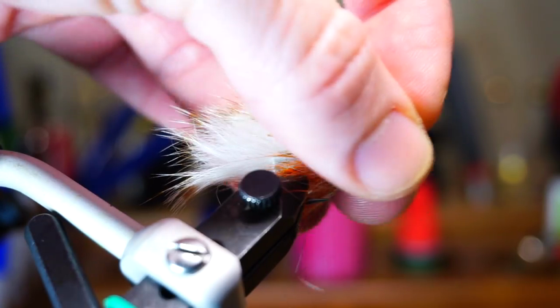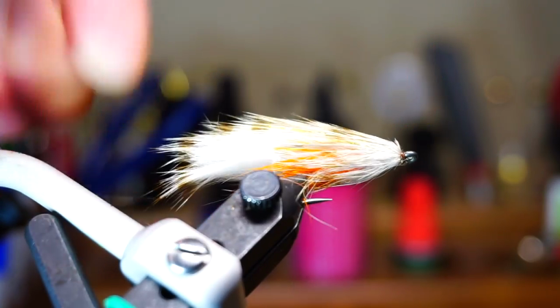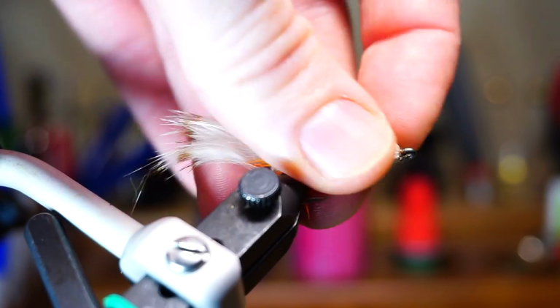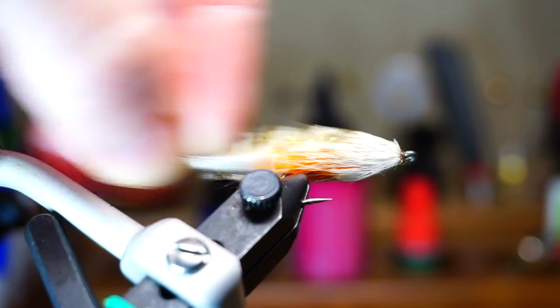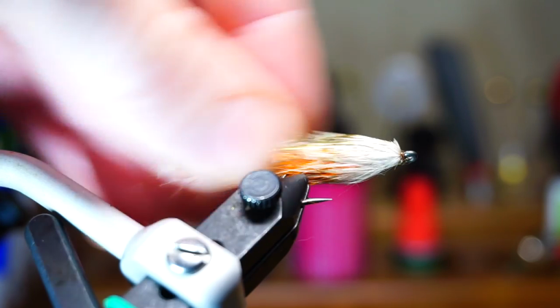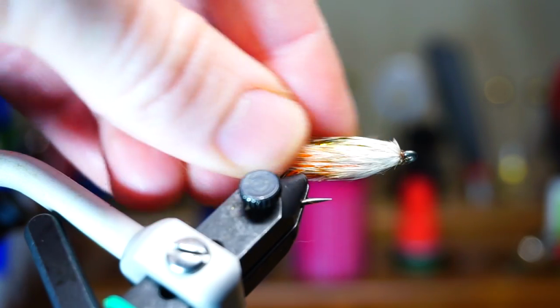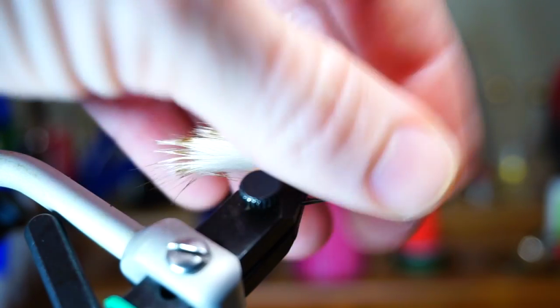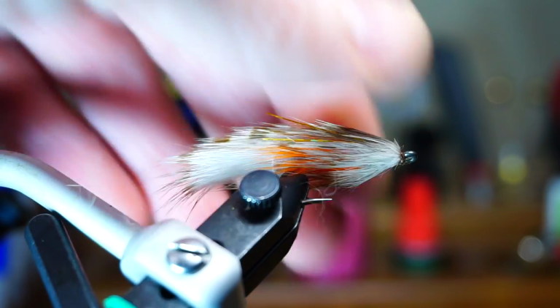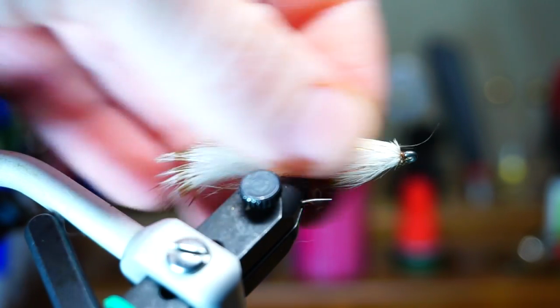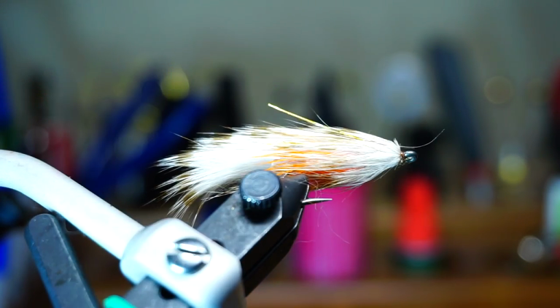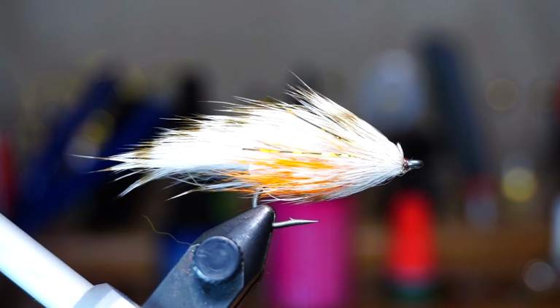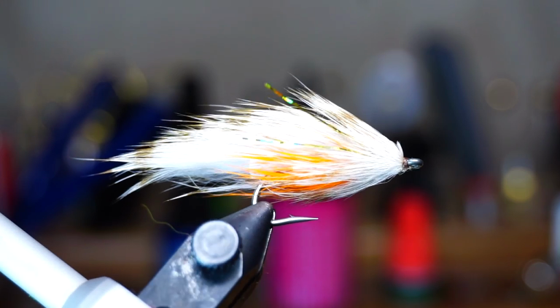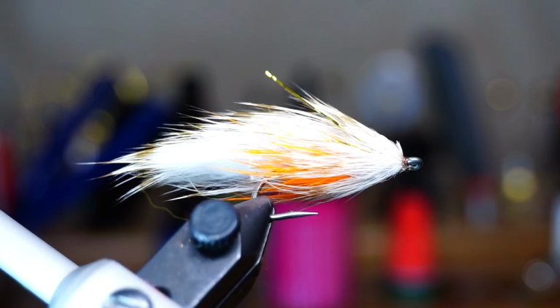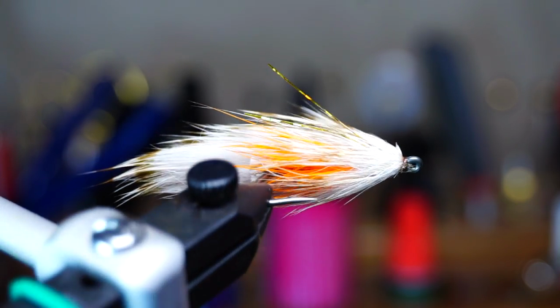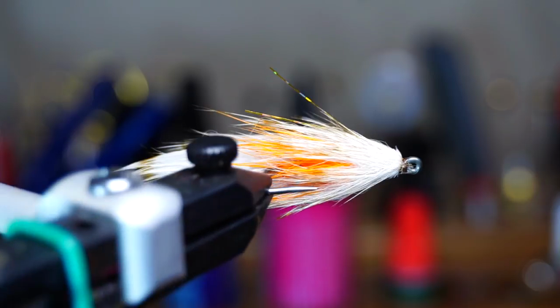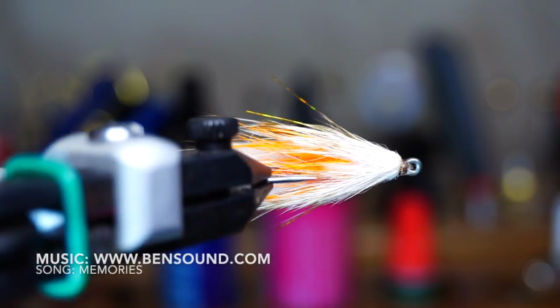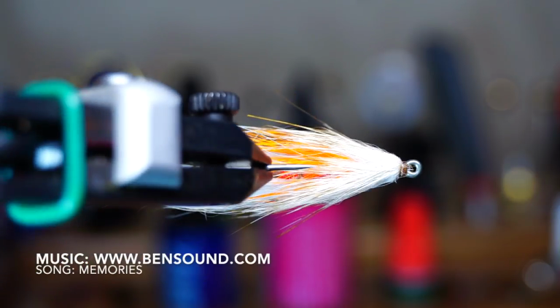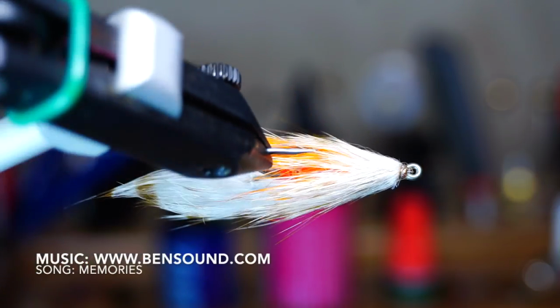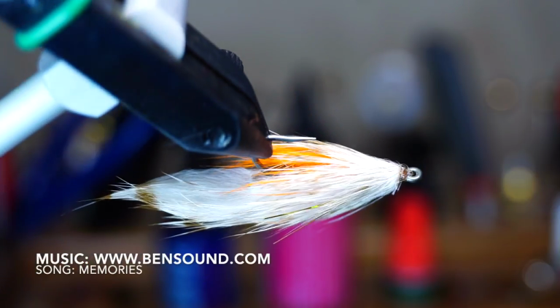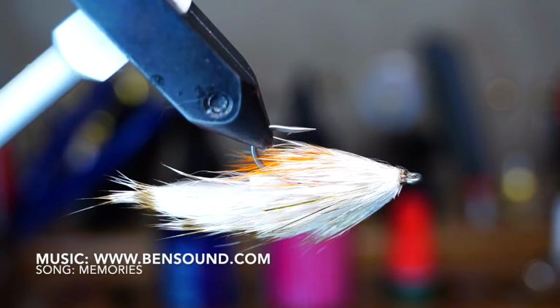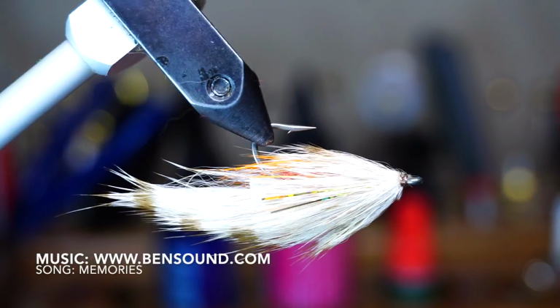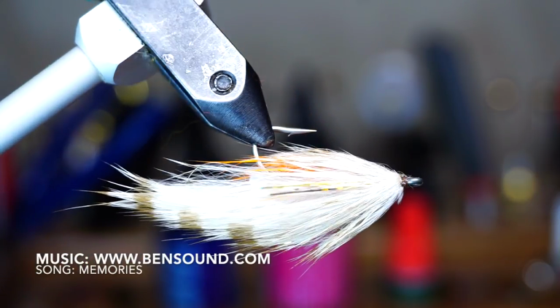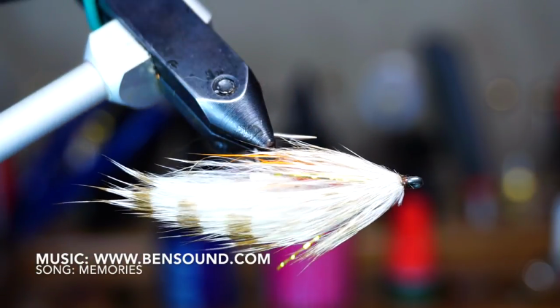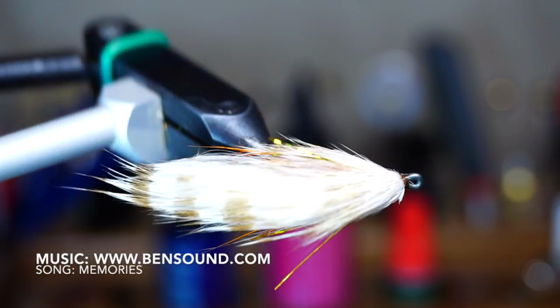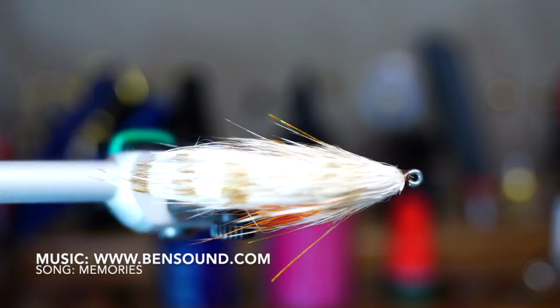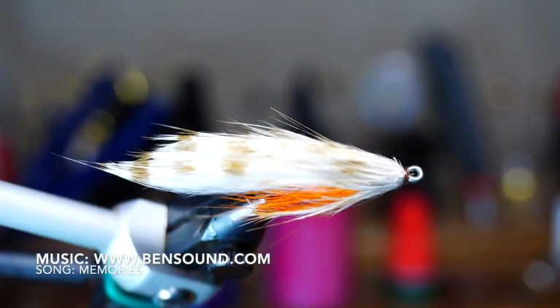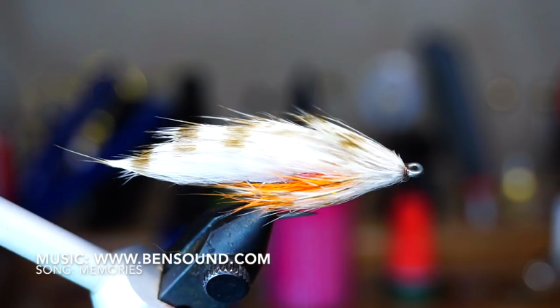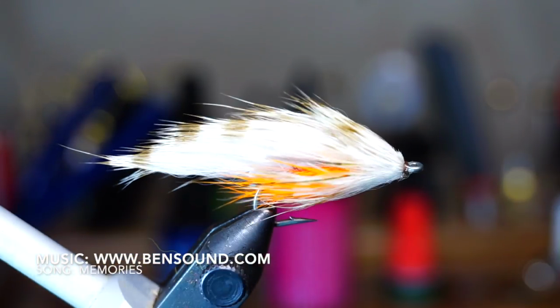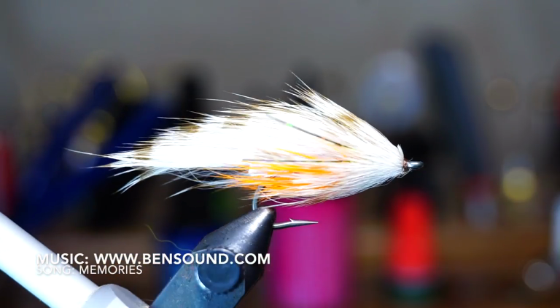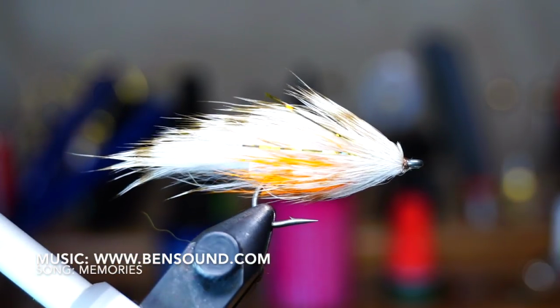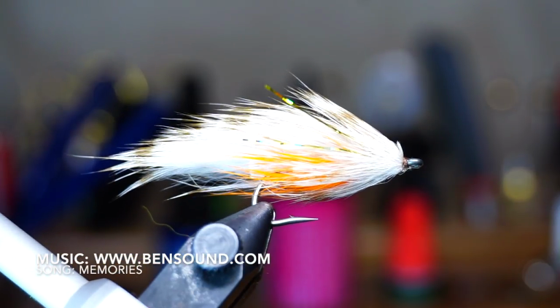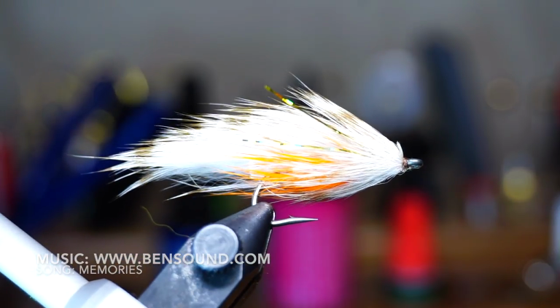You could always run these under the sink quickly to align the fibers as well. A nice compact small streamer that moves very nicely in the water. The rabbit fur flows well and the profile is almost perfect to mimic a sculpin, but it could also mimic other small bait fish as well.